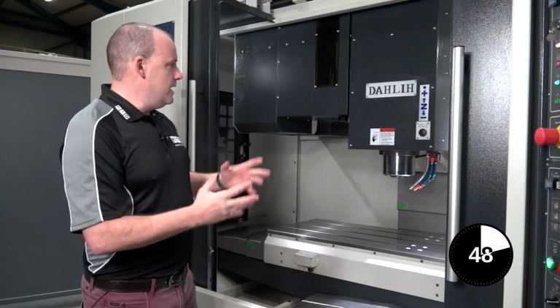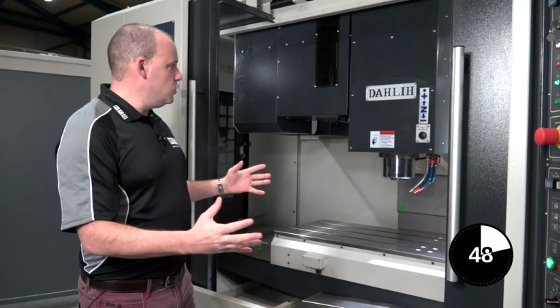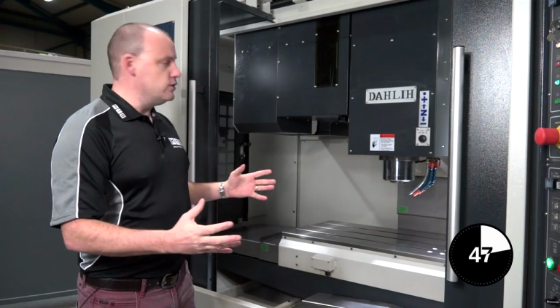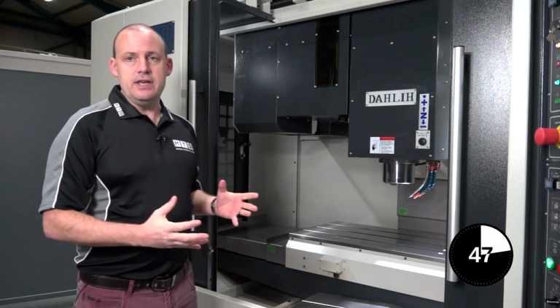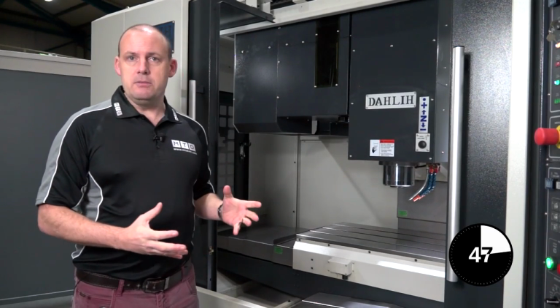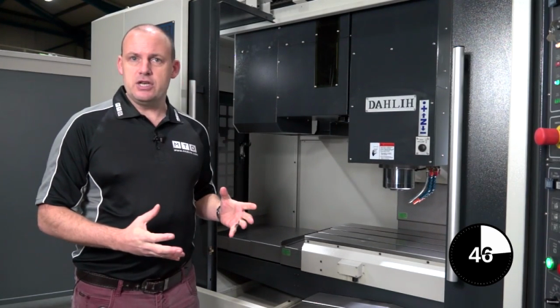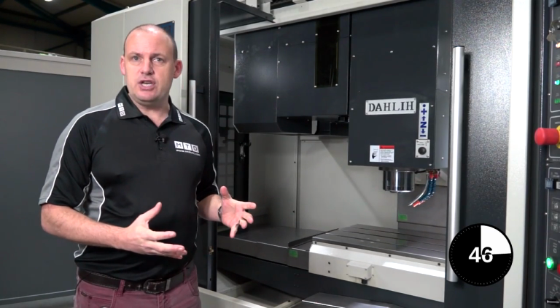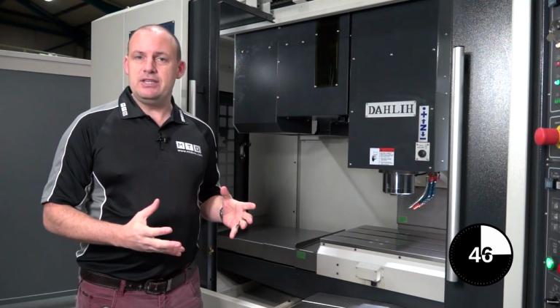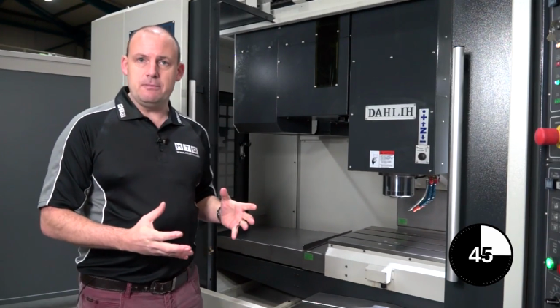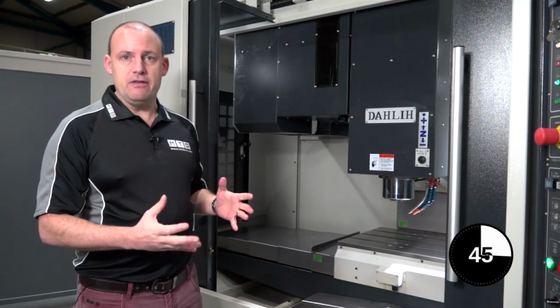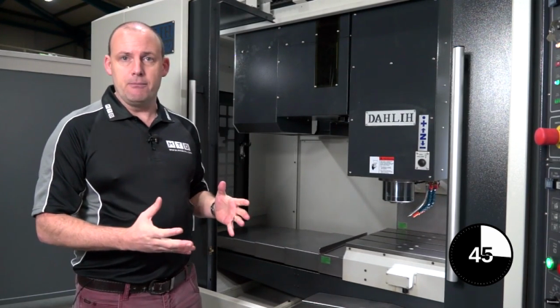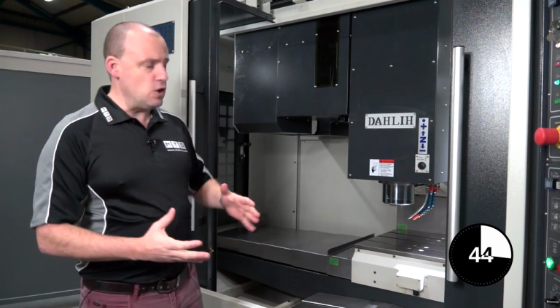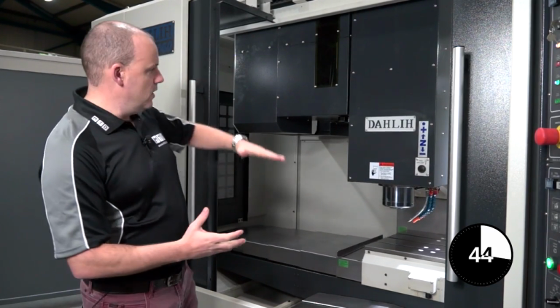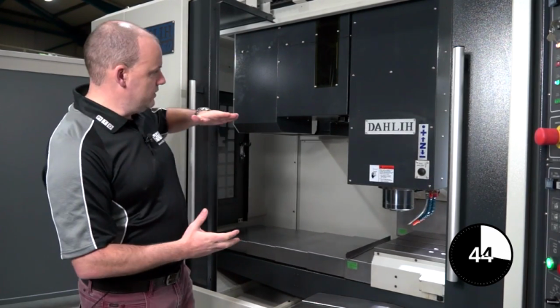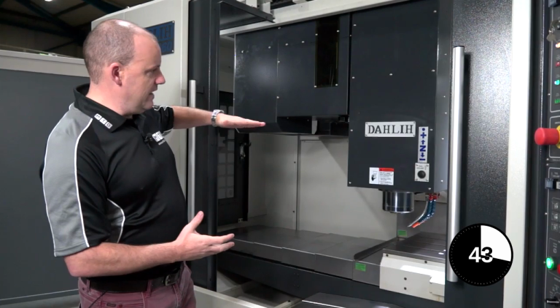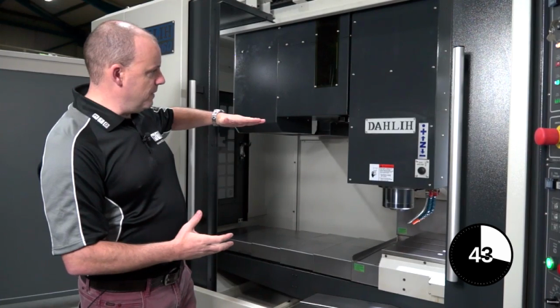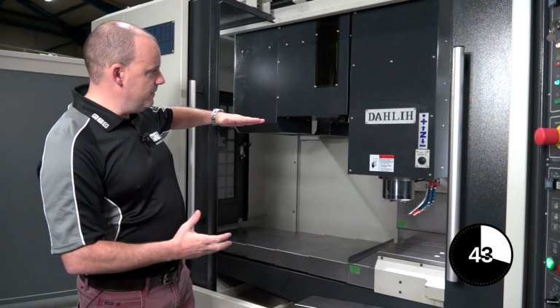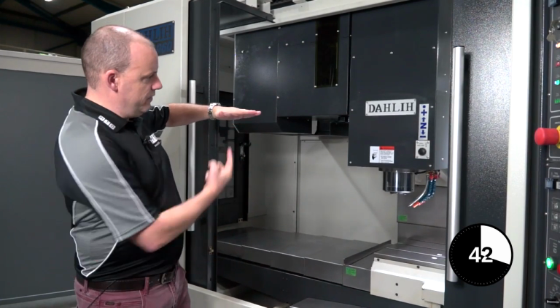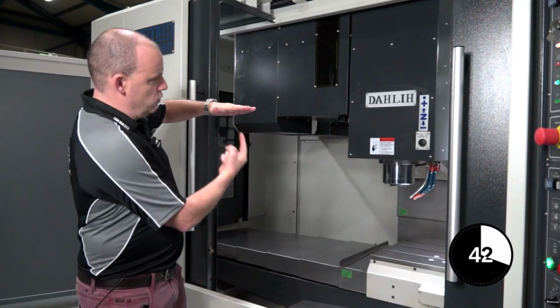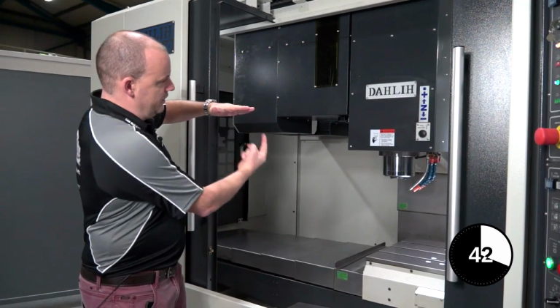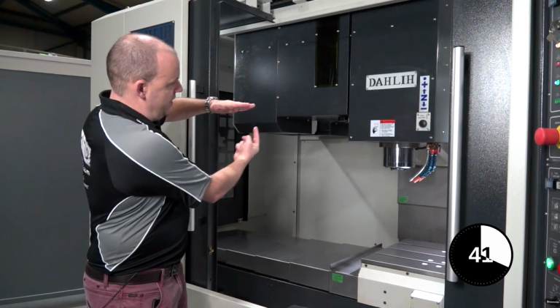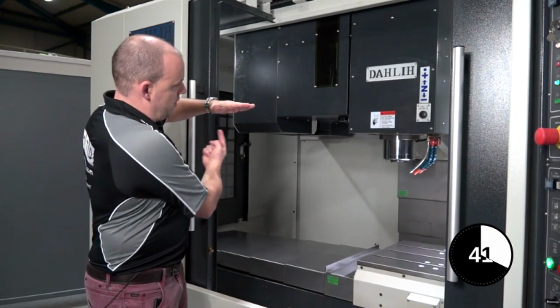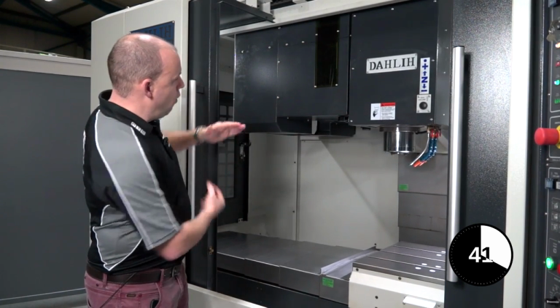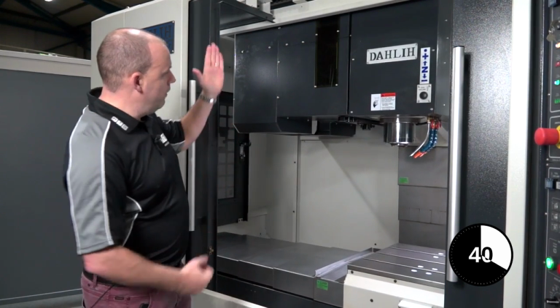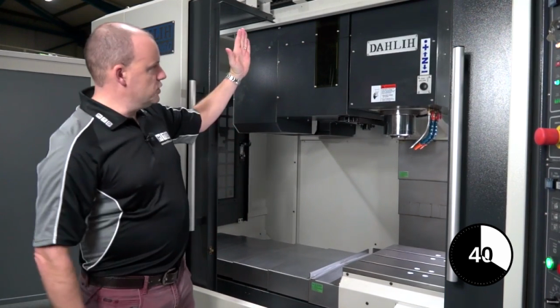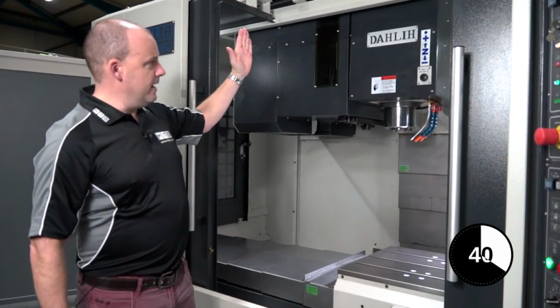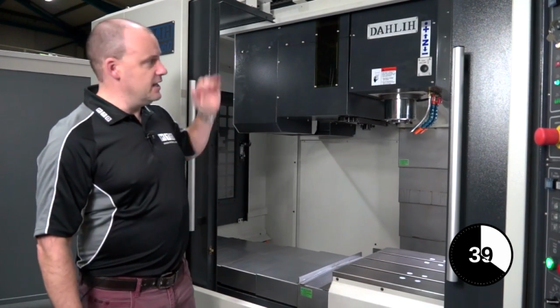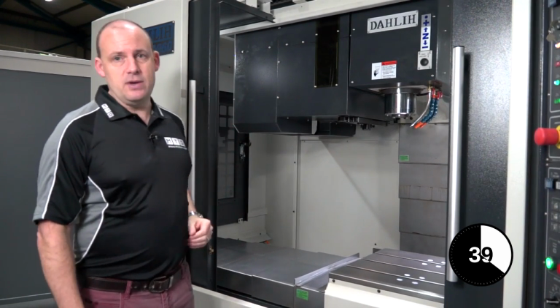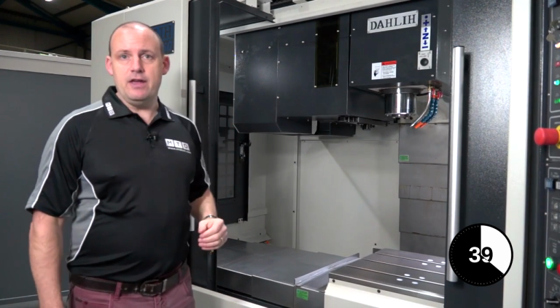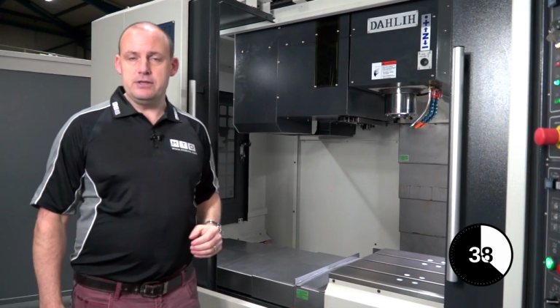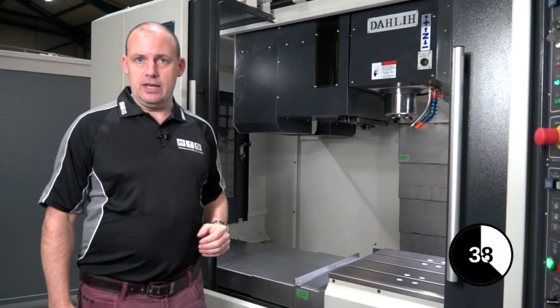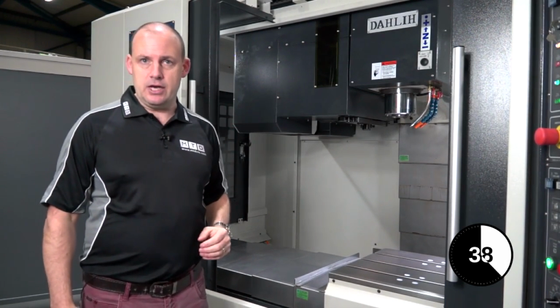Tool changers on these types of machines generally tend to be either the umbrella type, which sit in this plane with the tools underneath it, or side mounted as we have here on this DALI machine.